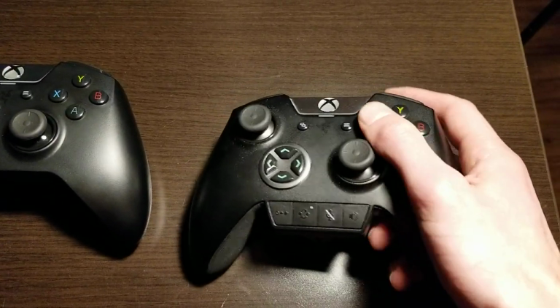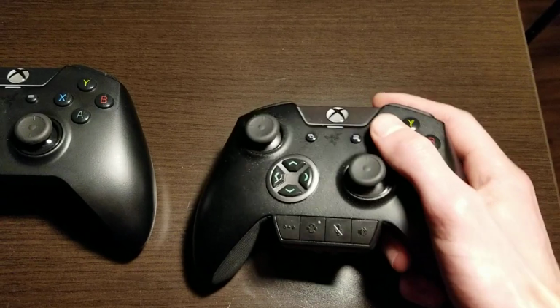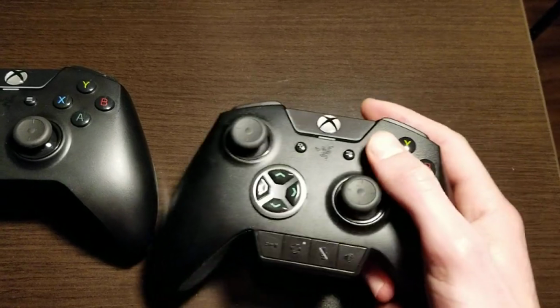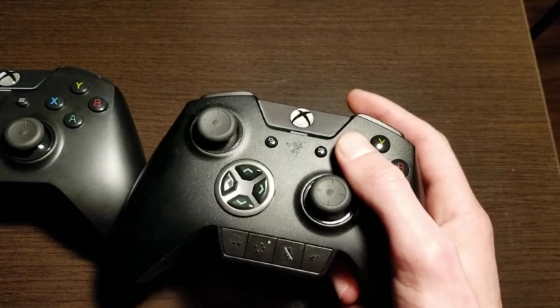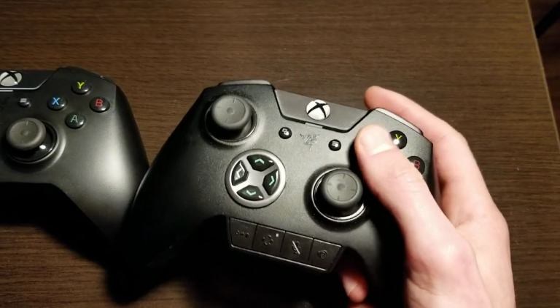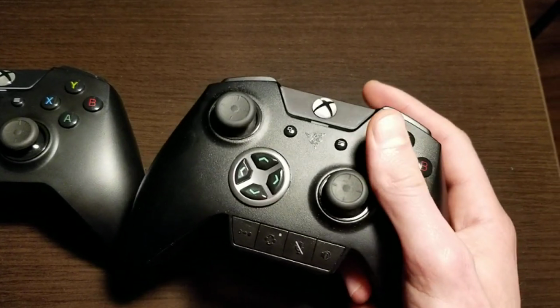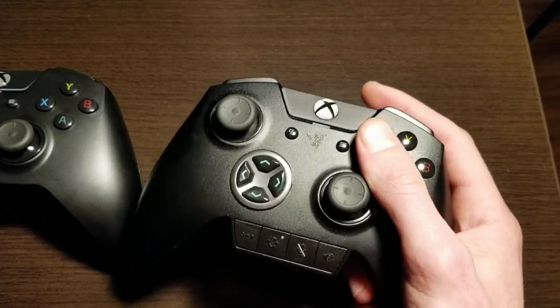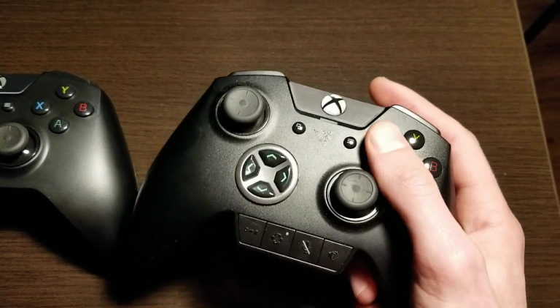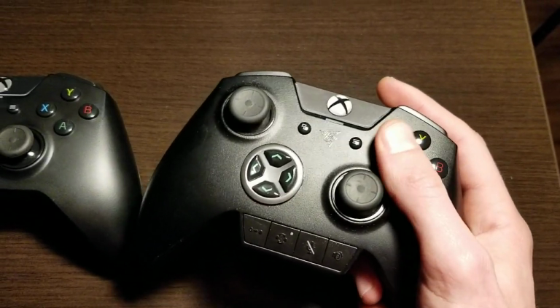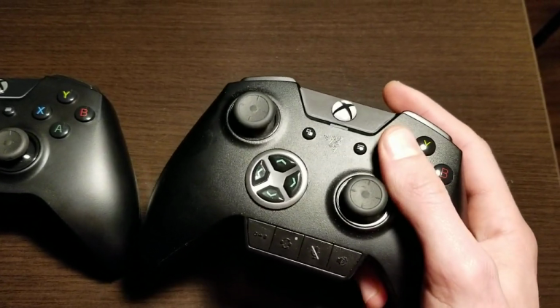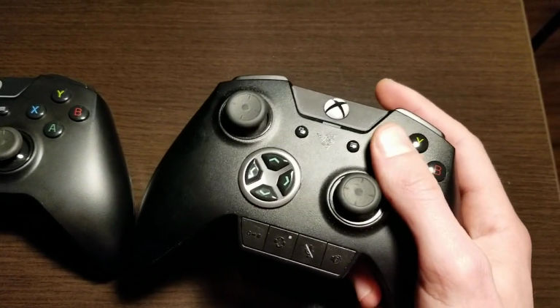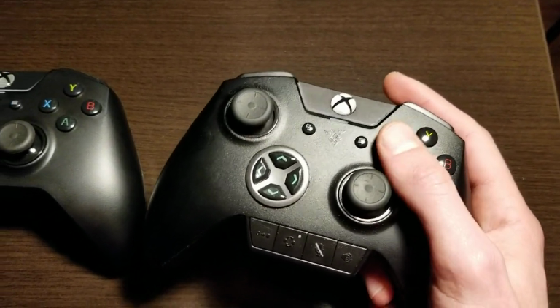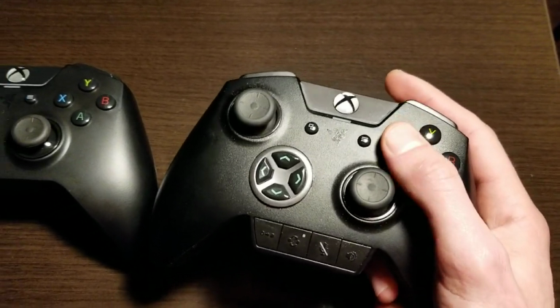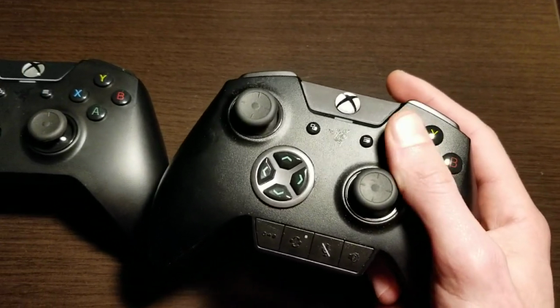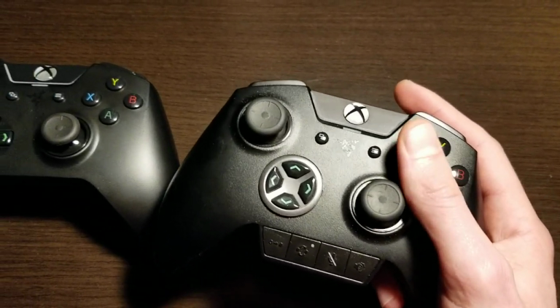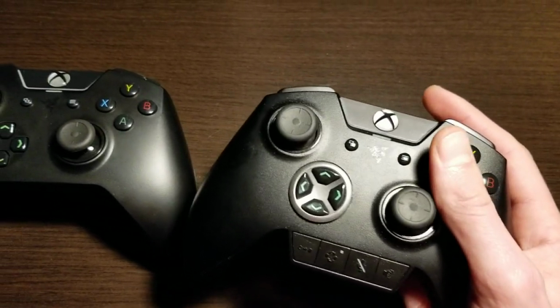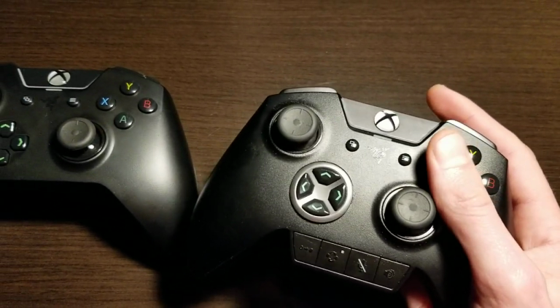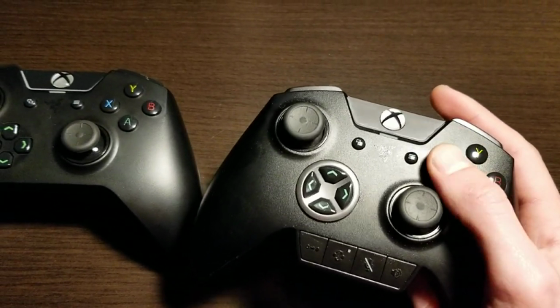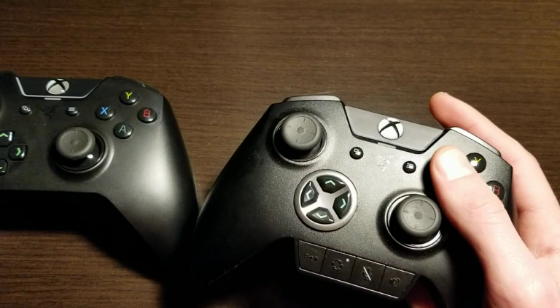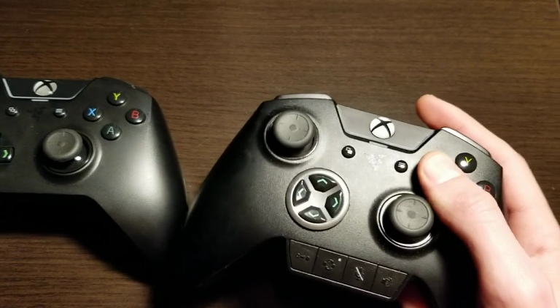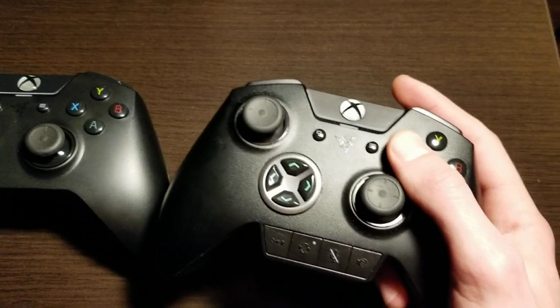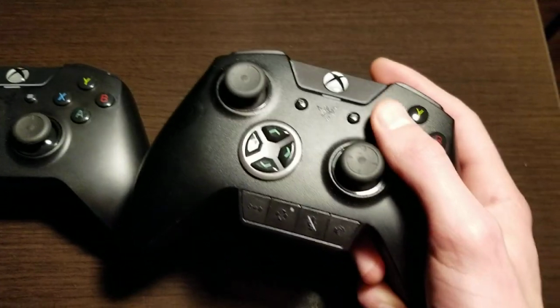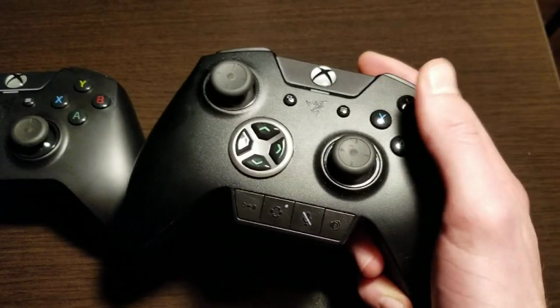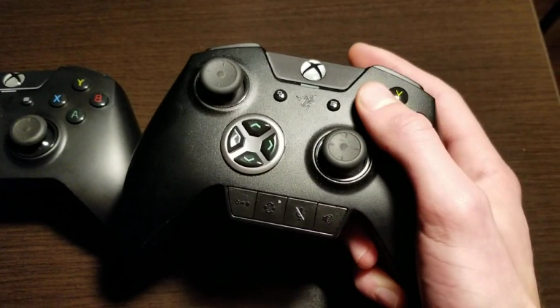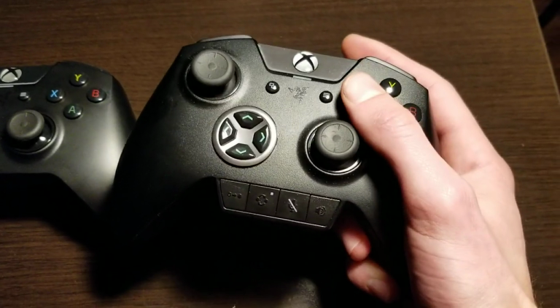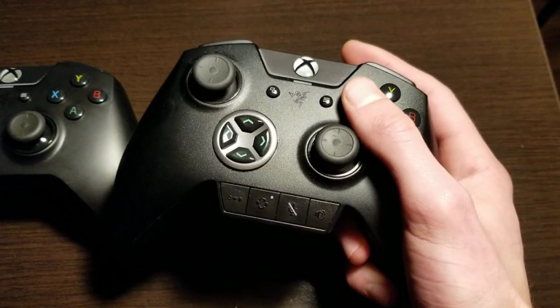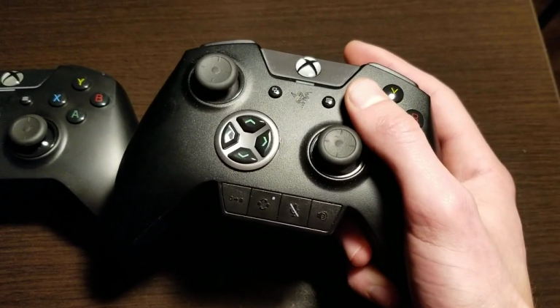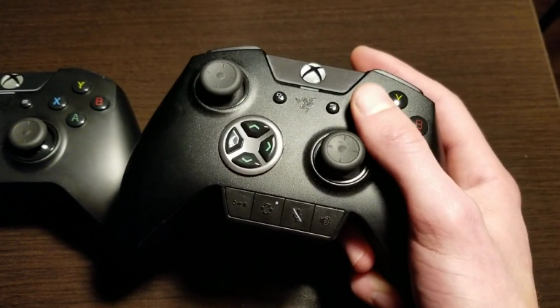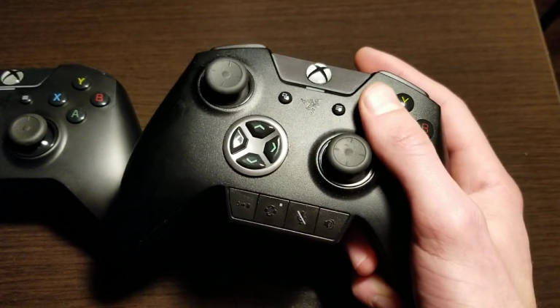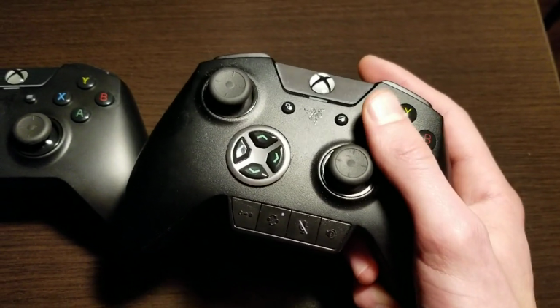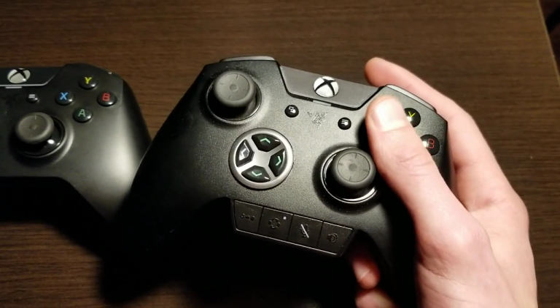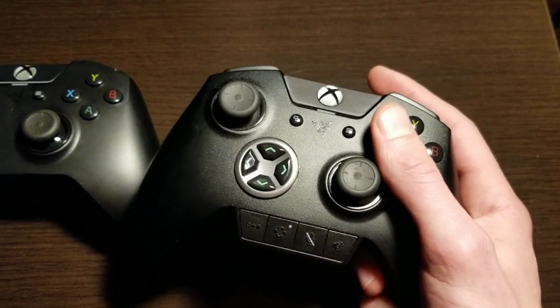If I press these buttons in, they're very responsive, very quick. They kind of feel like a mouse almost when you're pressing them. I really like that because it makes it very easy if you have your finger on X to press the A button very quickly.